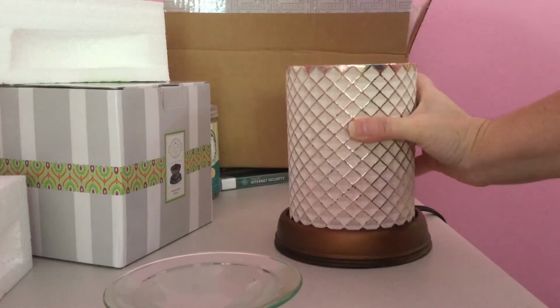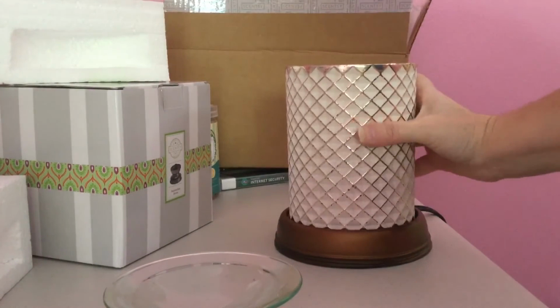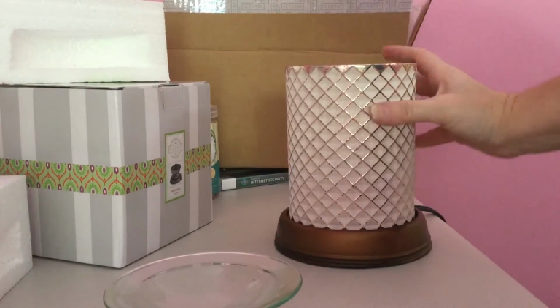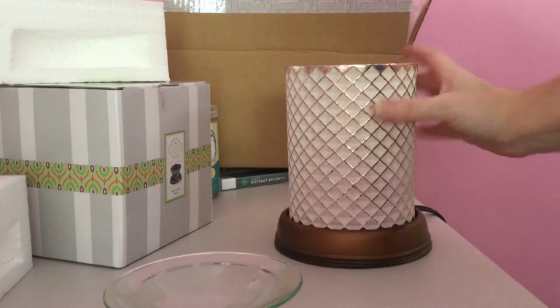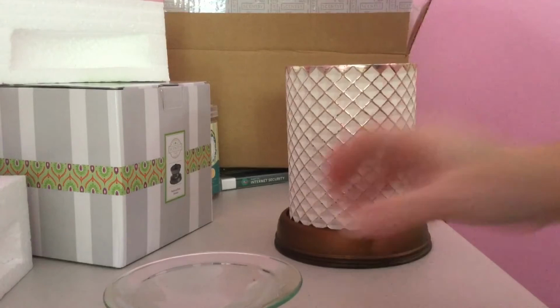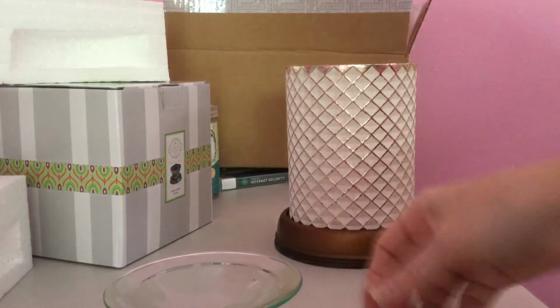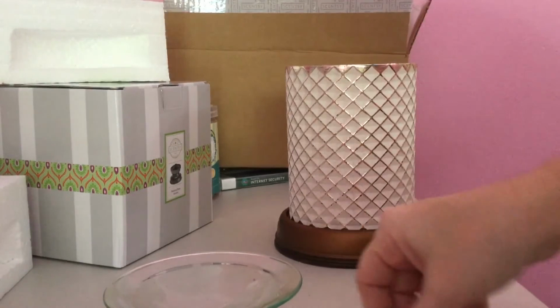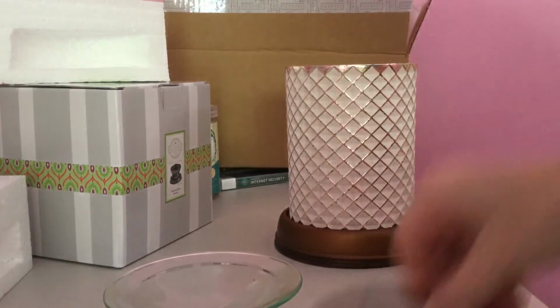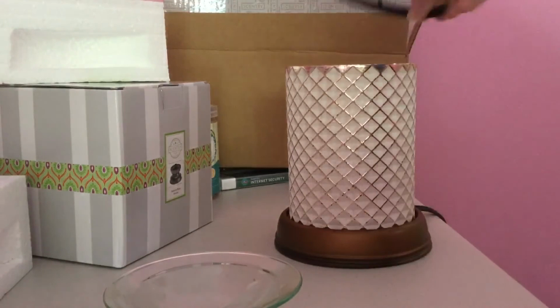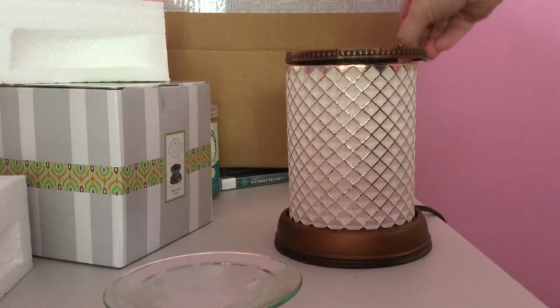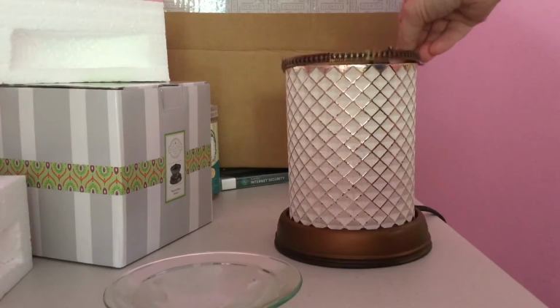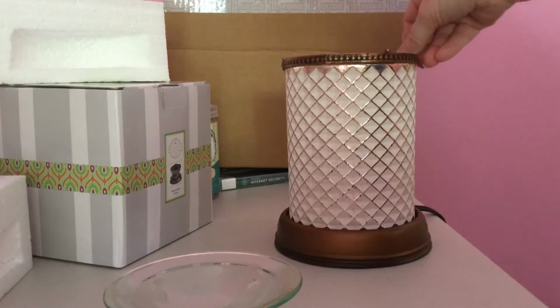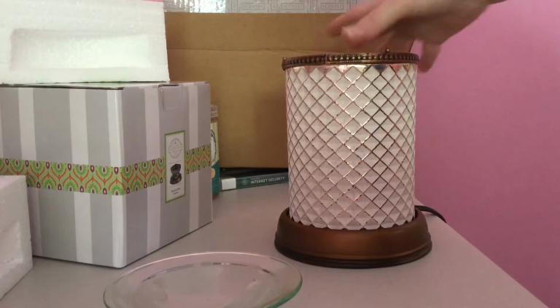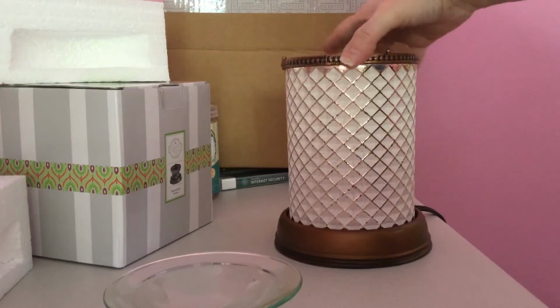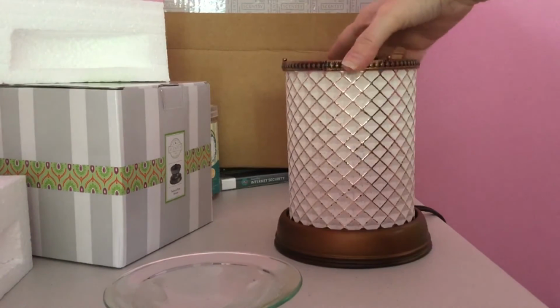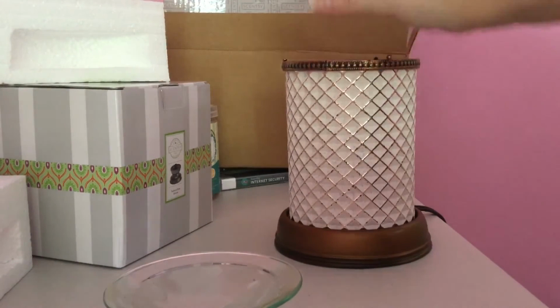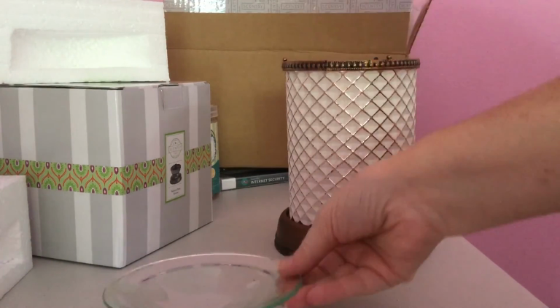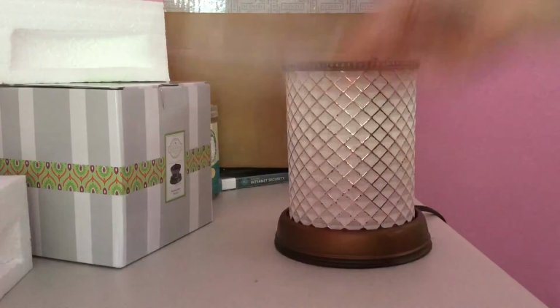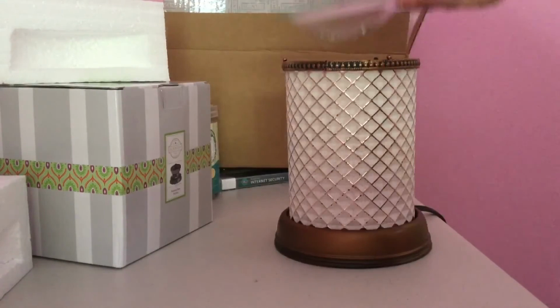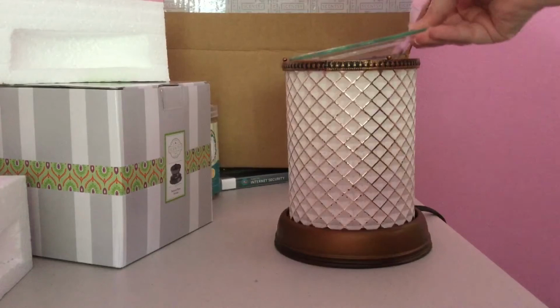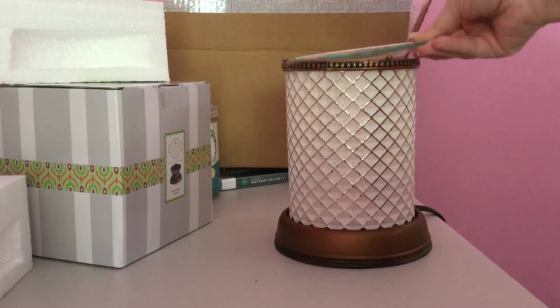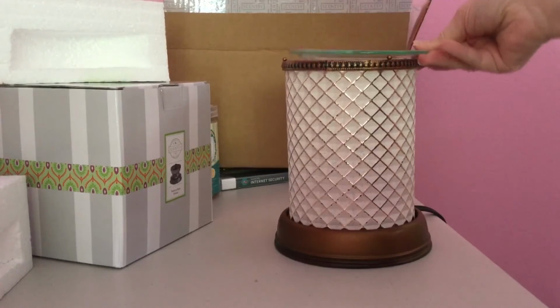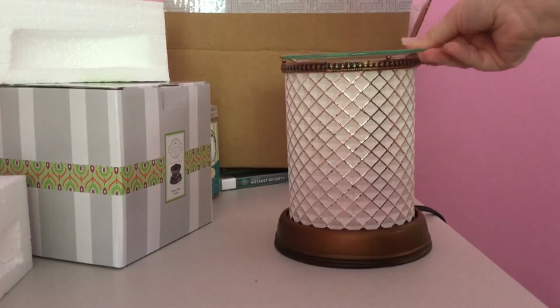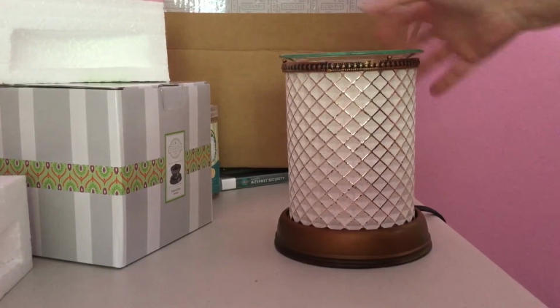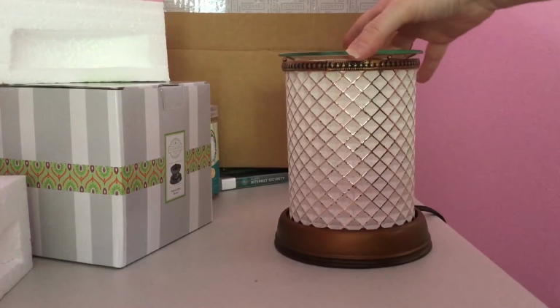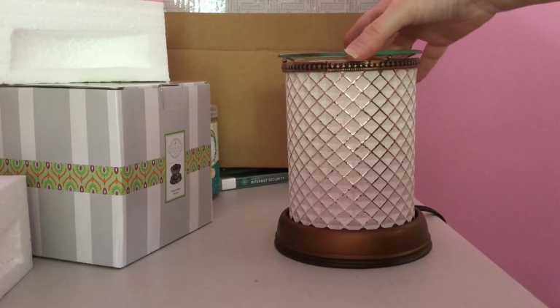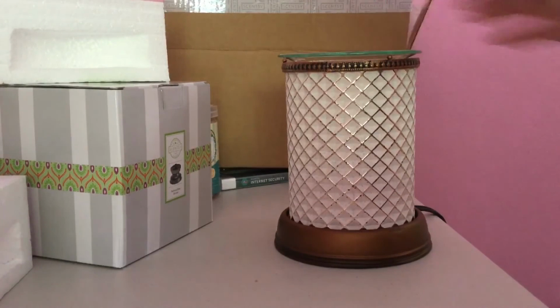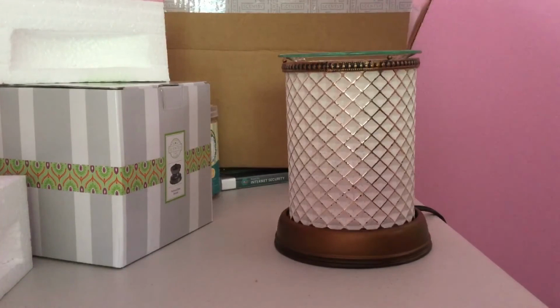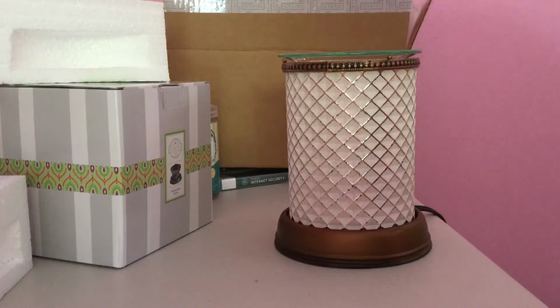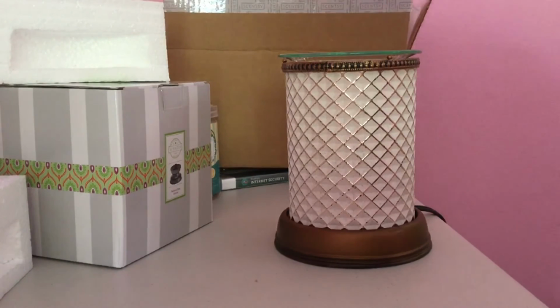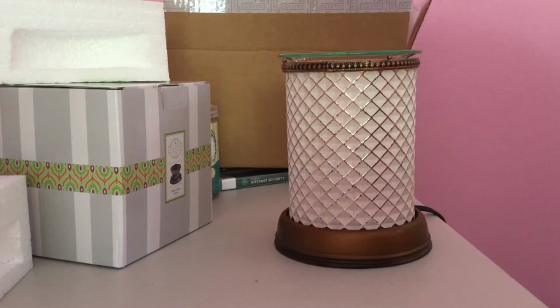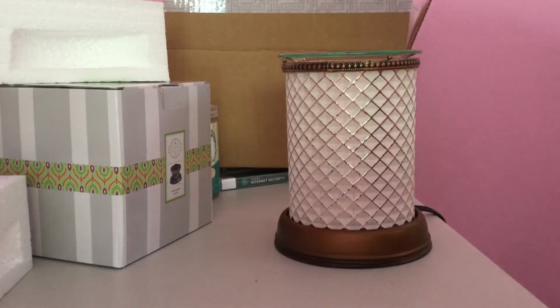So you just place the dish there, put your little decorative piece here and then your glass on top, and then go ahead and light it up.